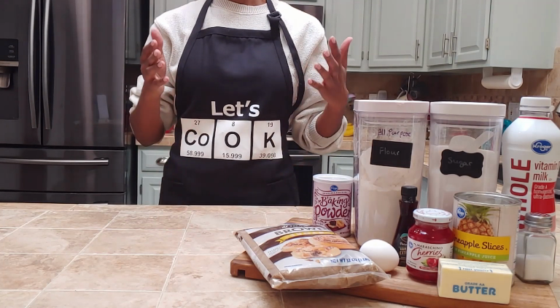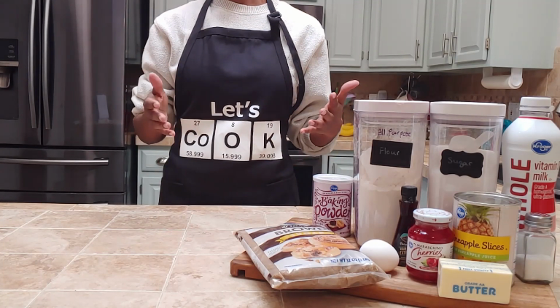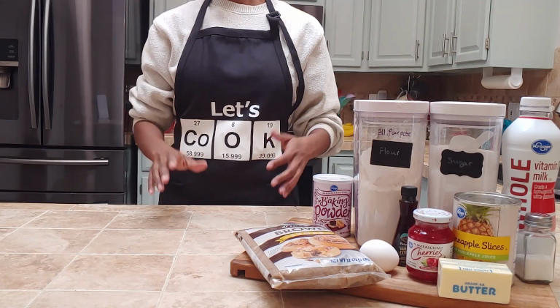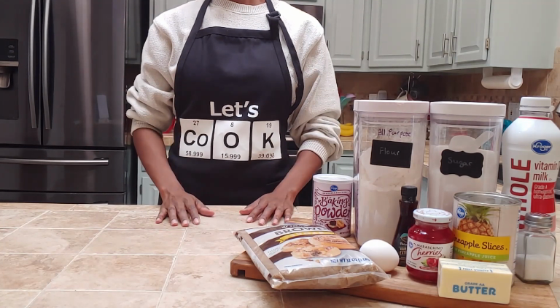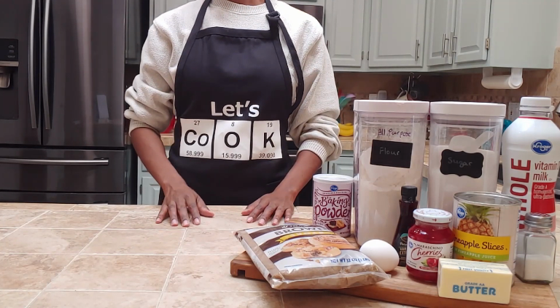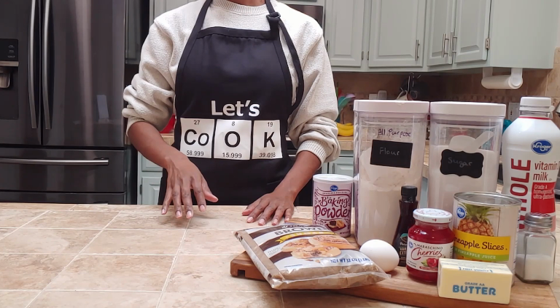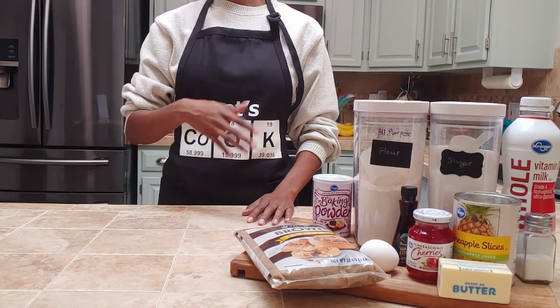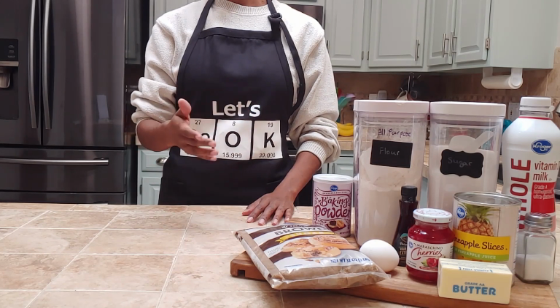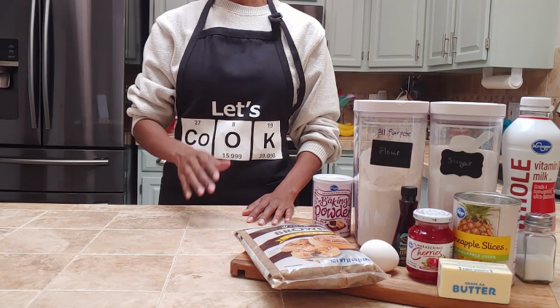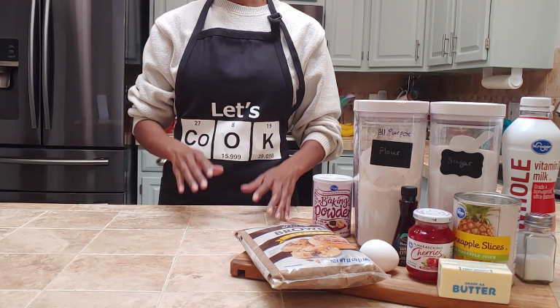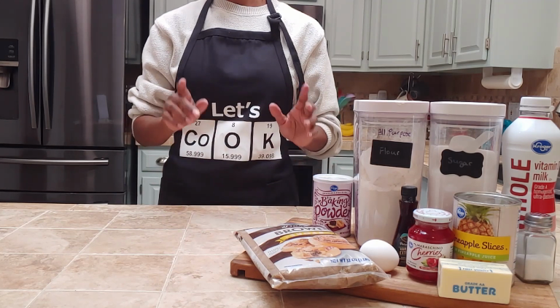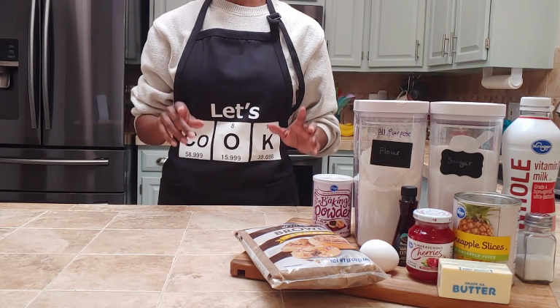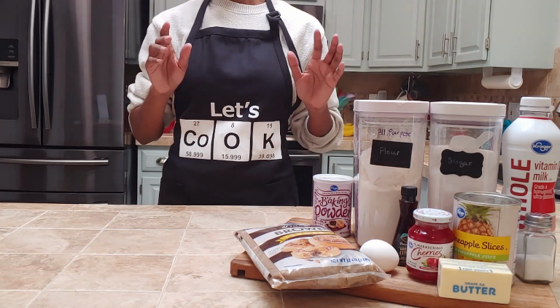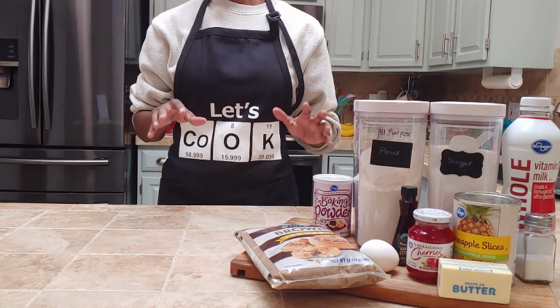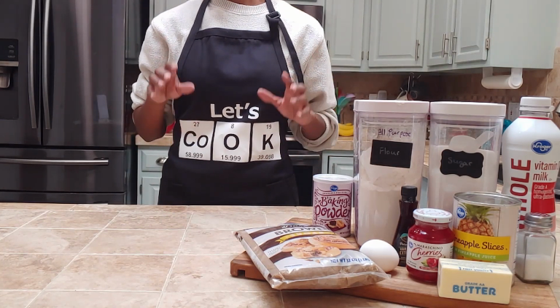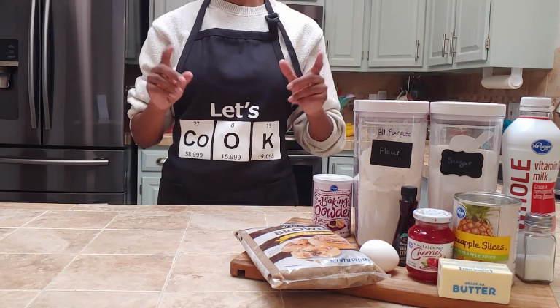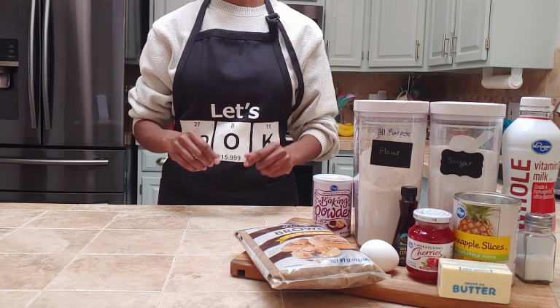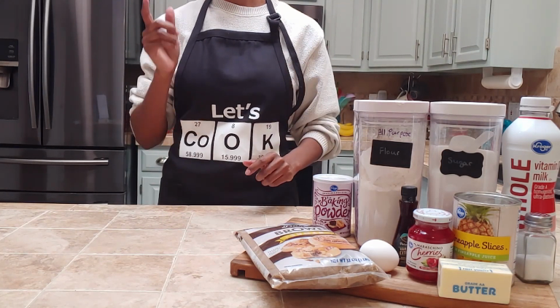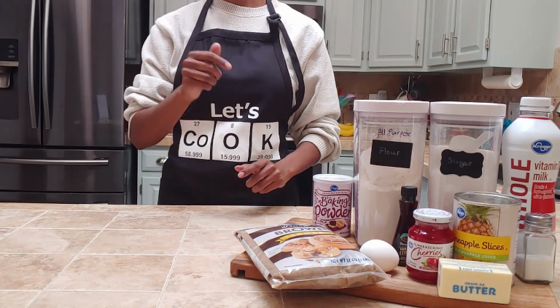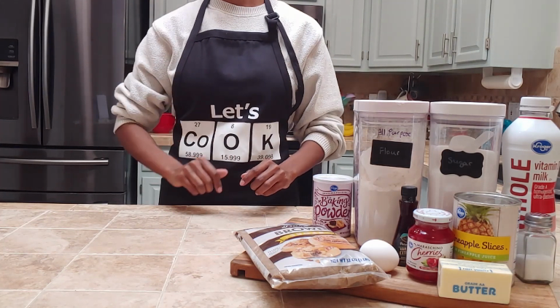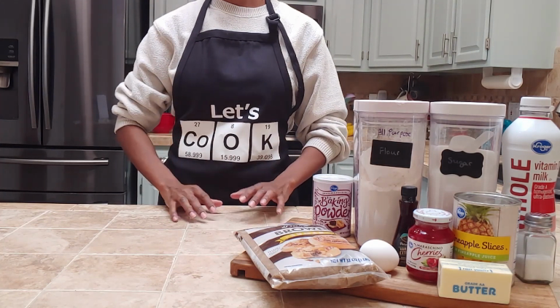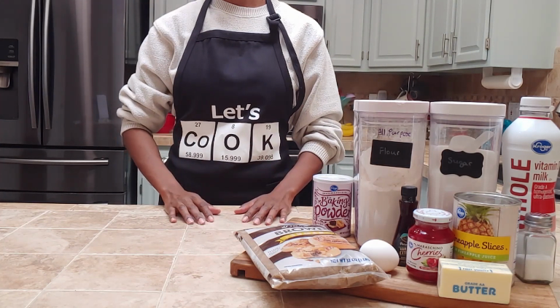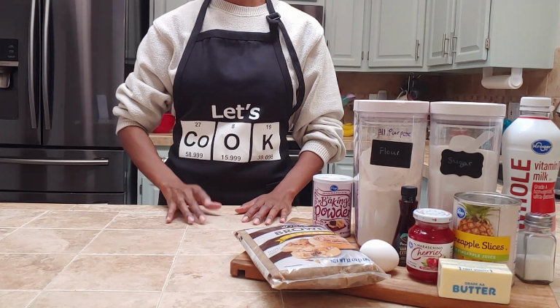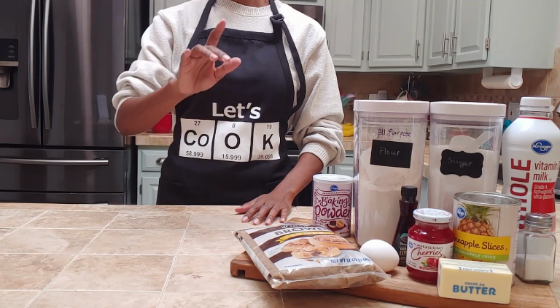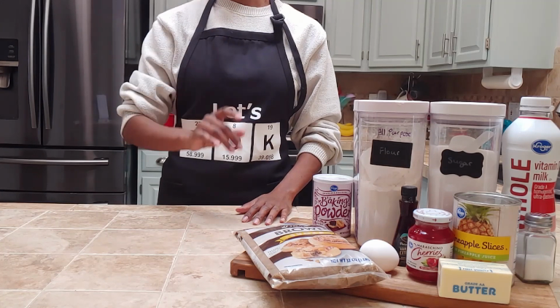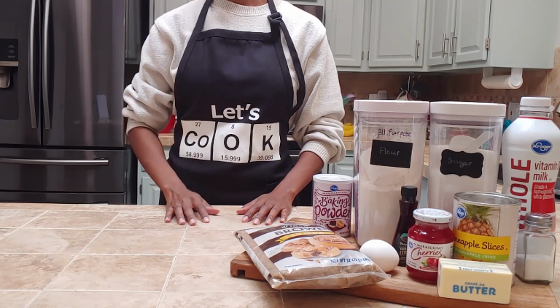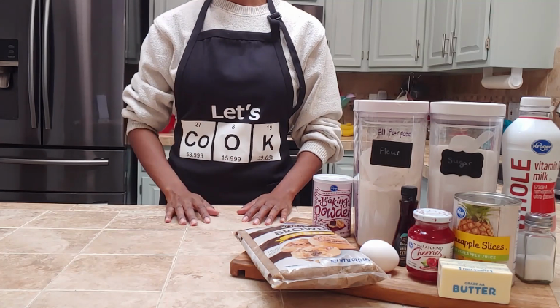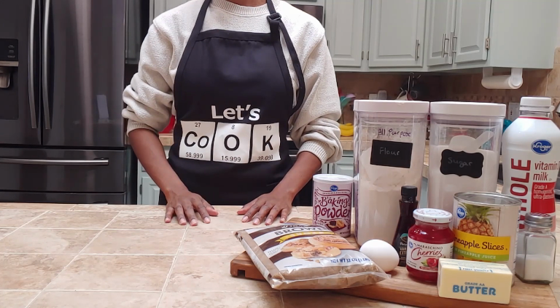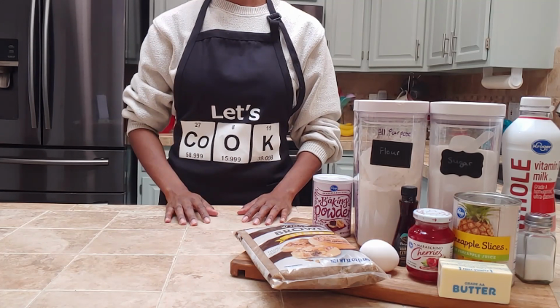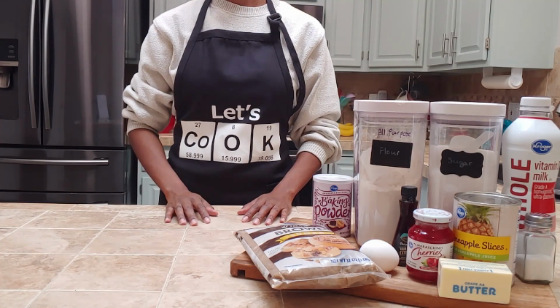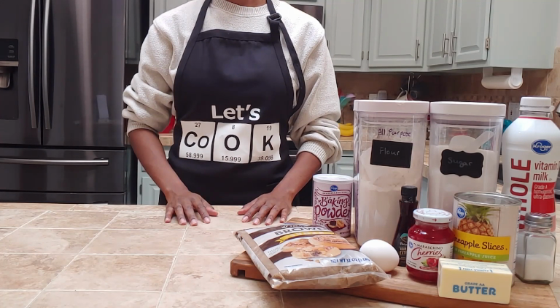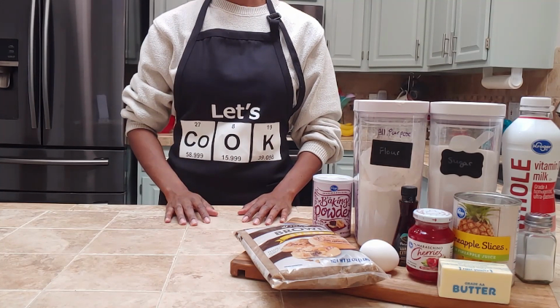Today we will be exploring the why behind soft, fluffy, tangy pineapple upside down cake so you know how to bake one in your own kitchen.